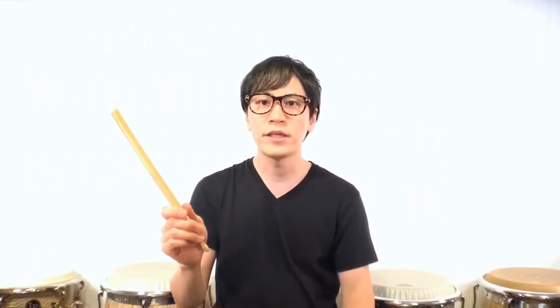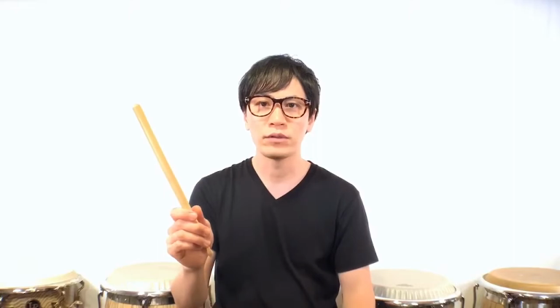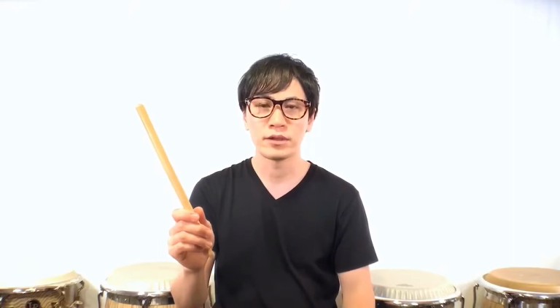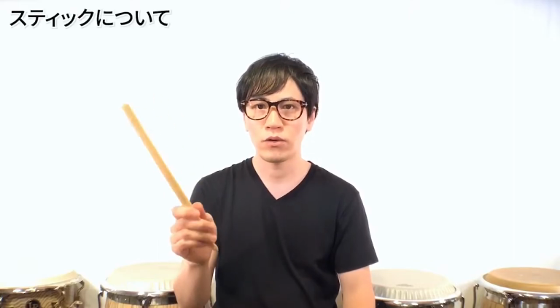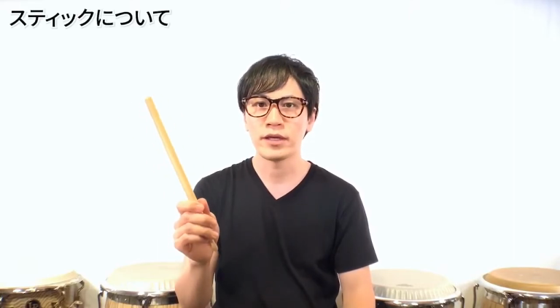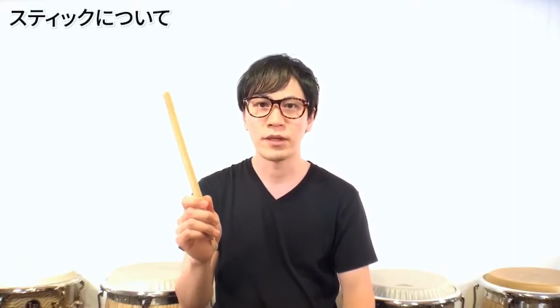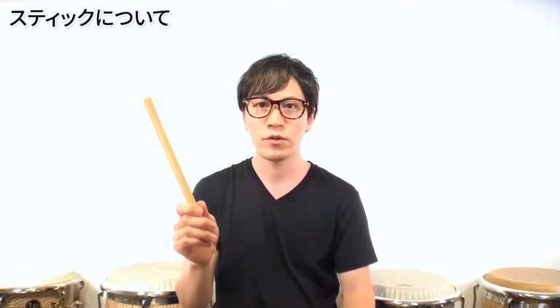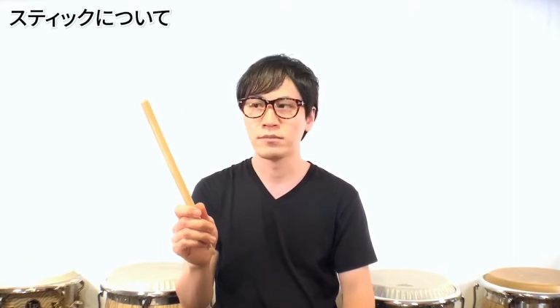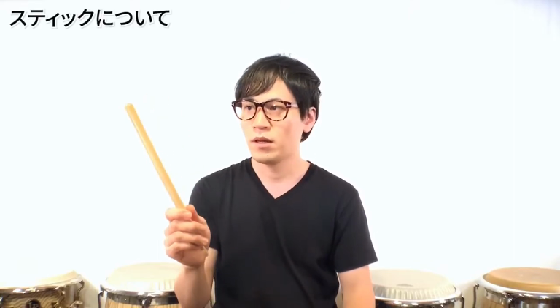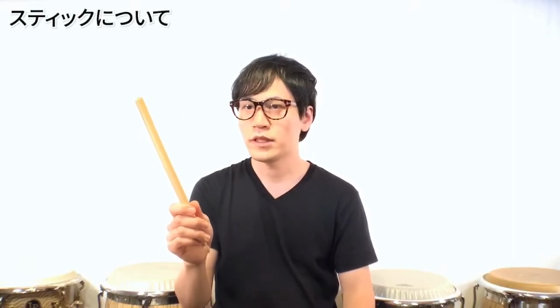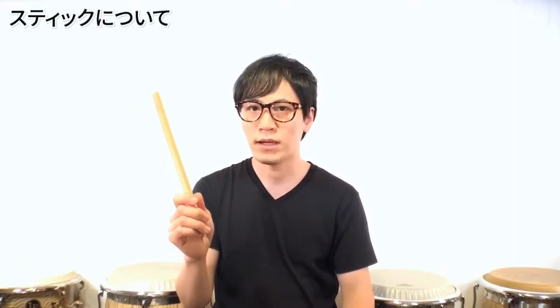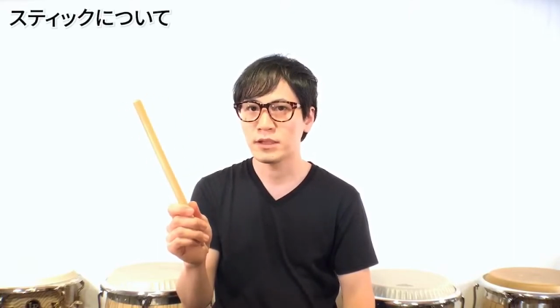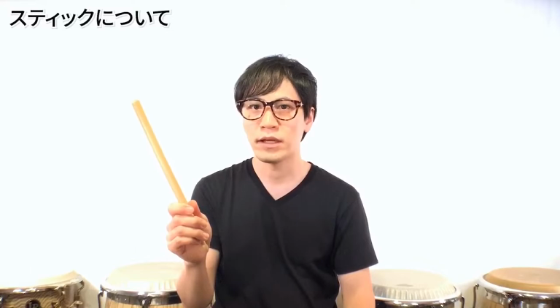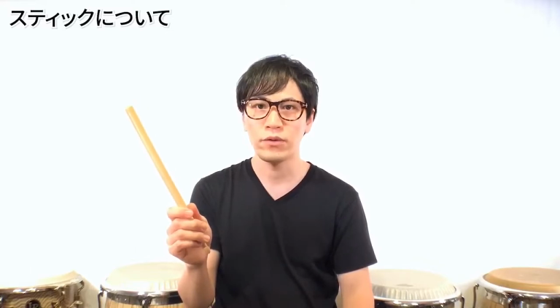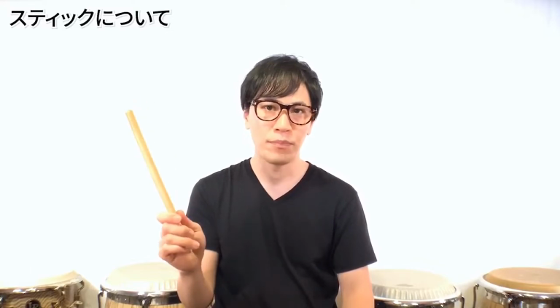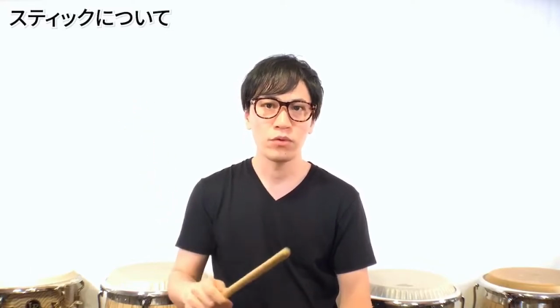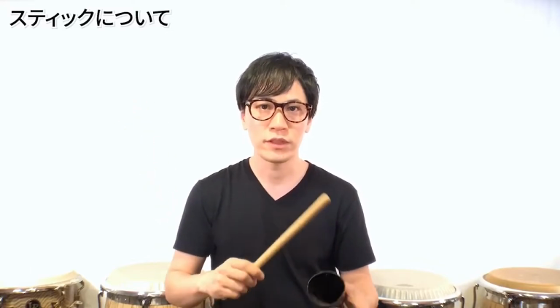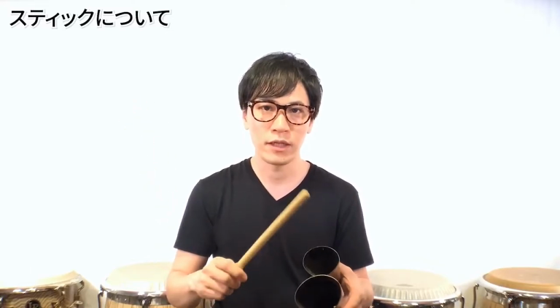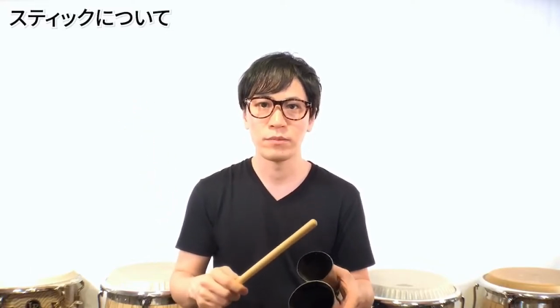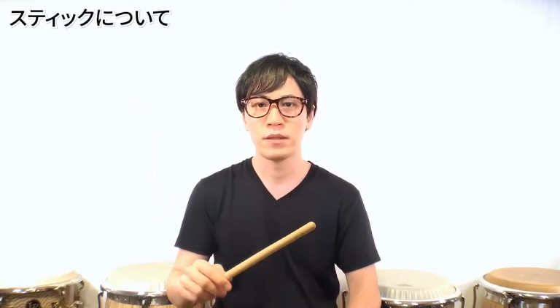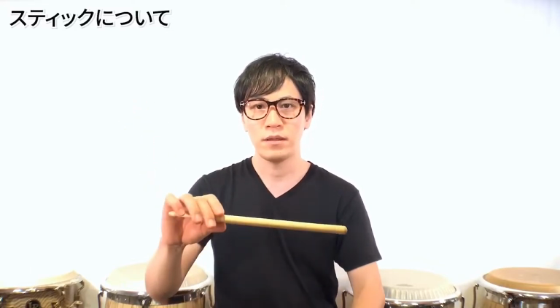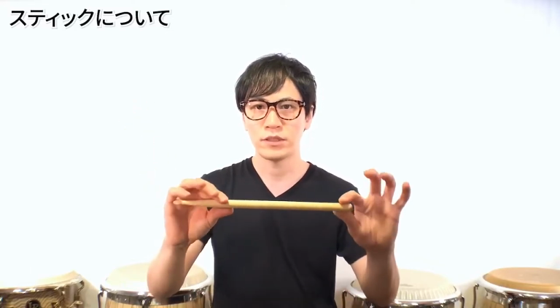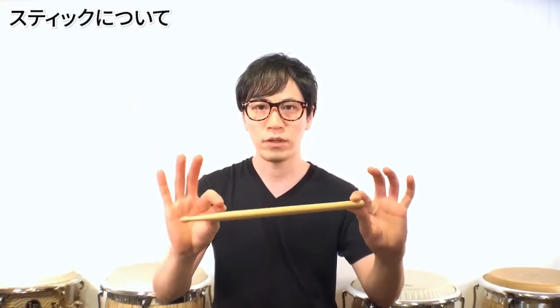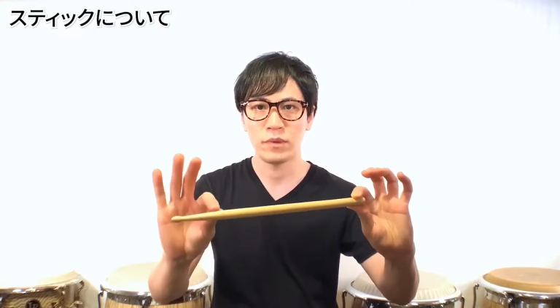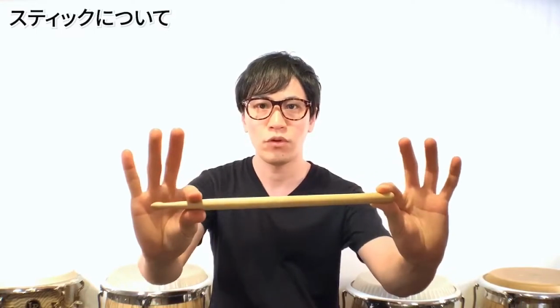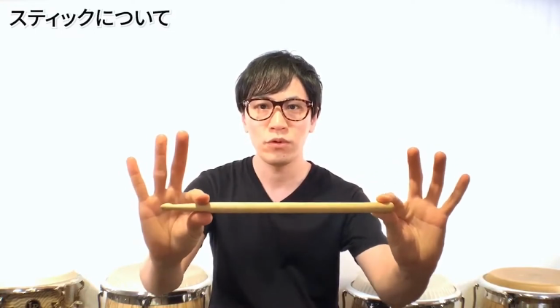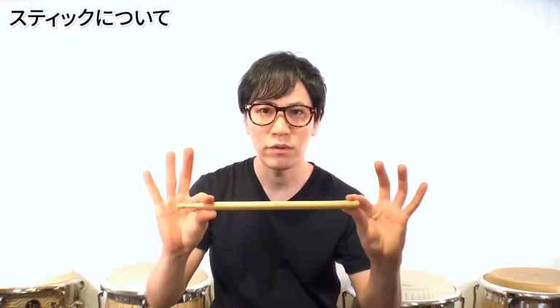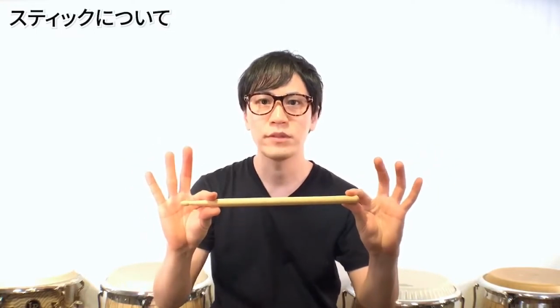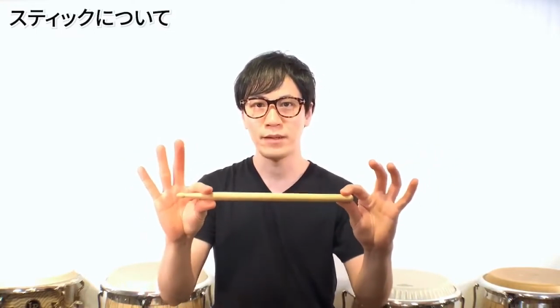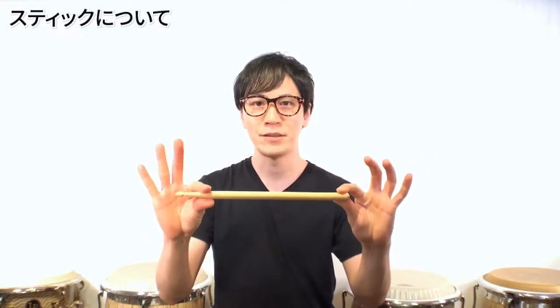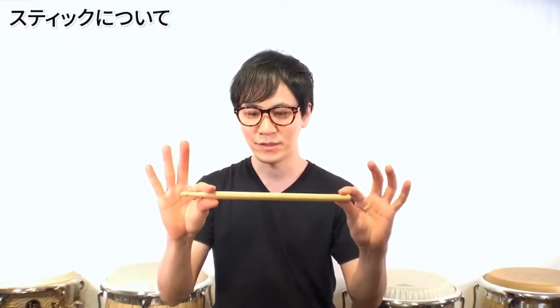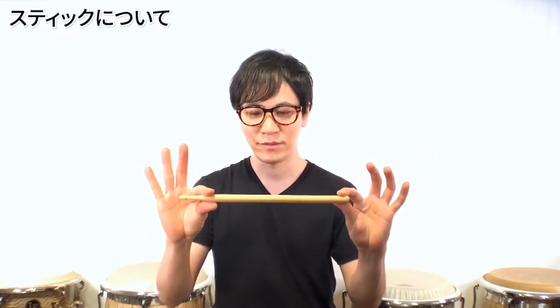次に叩く方のスティックですが、叩きやすければ何でもOKです。個人的には短くて軽い方がコントロールしやすいと思います。僕はちなみに子供用のドラムスティックでめっちゃ短いやつを使っています。